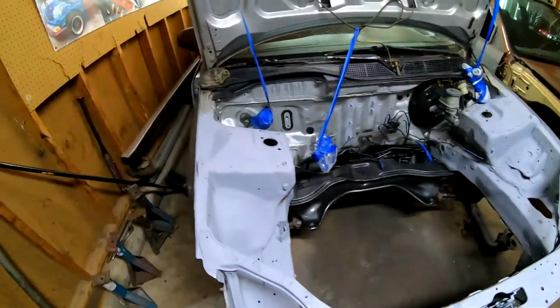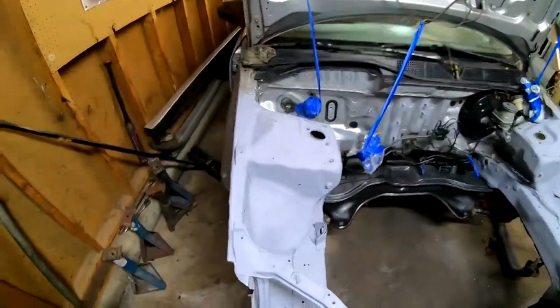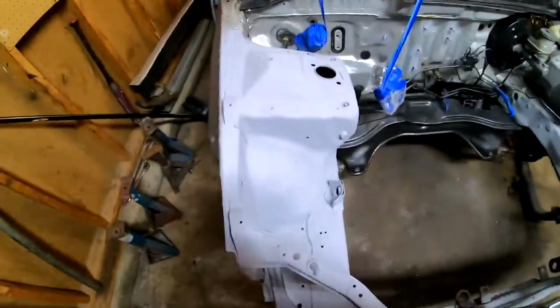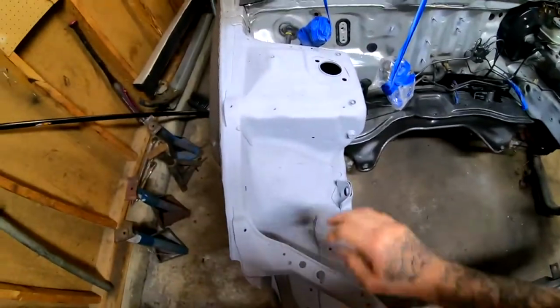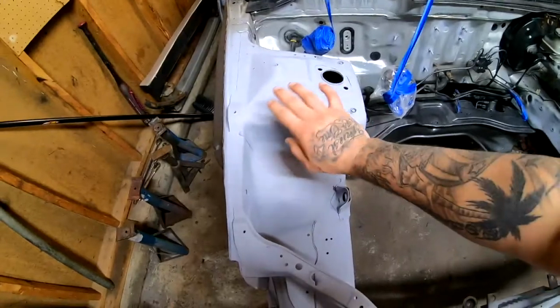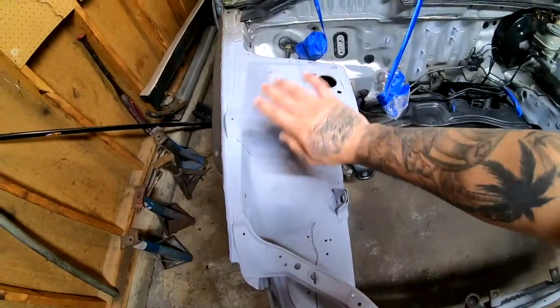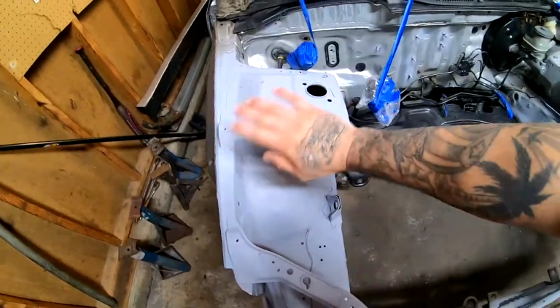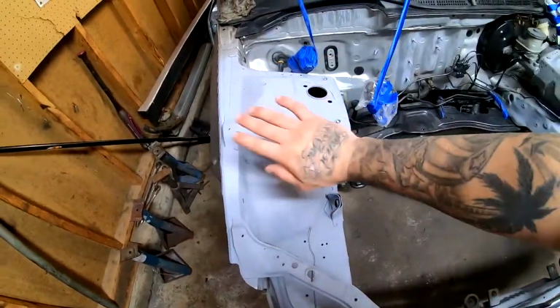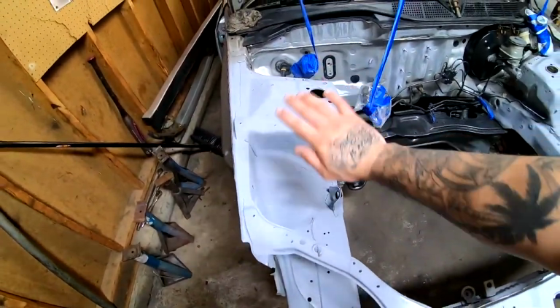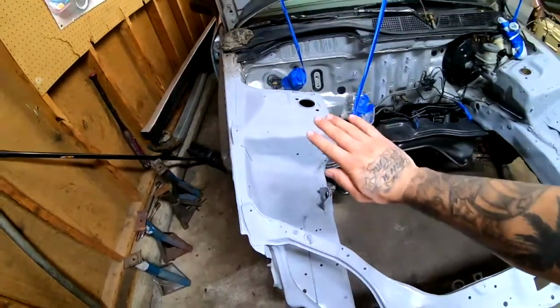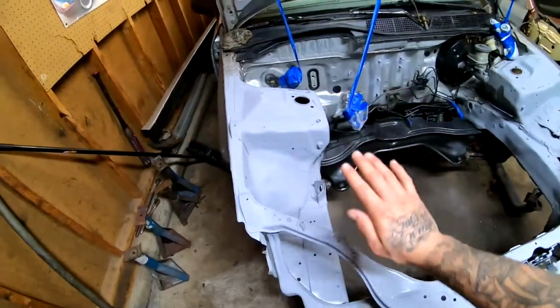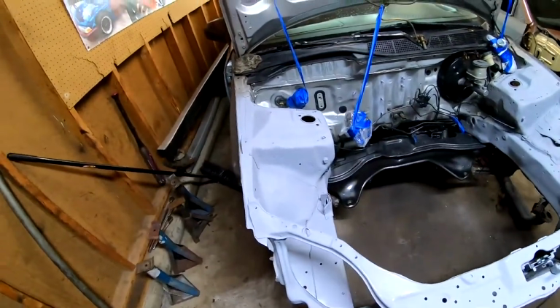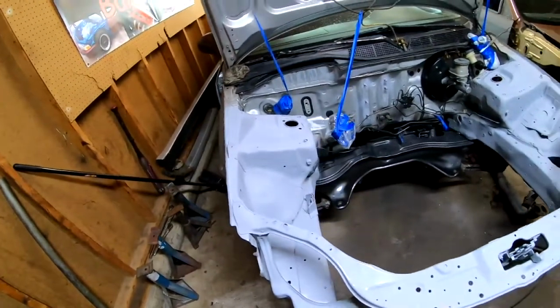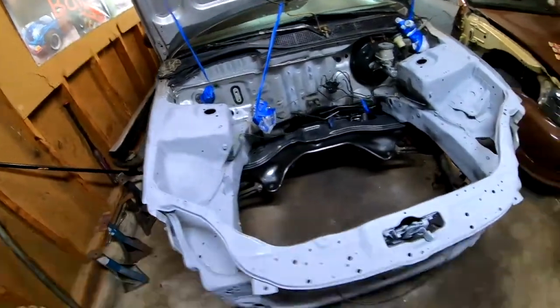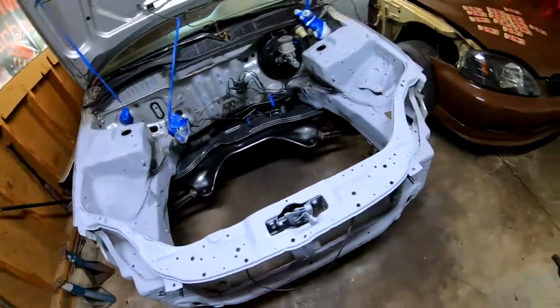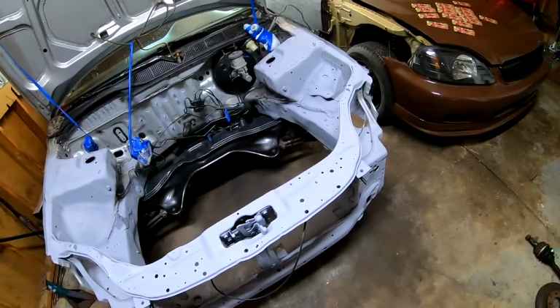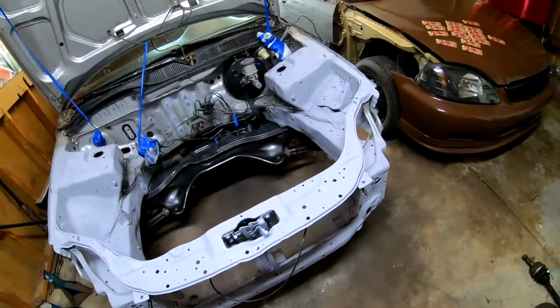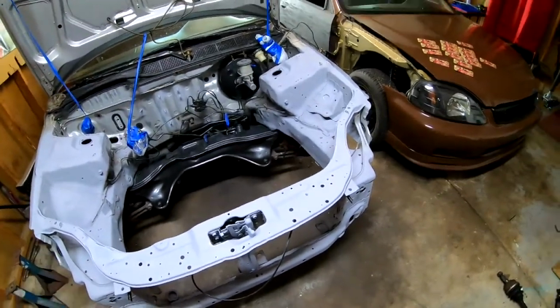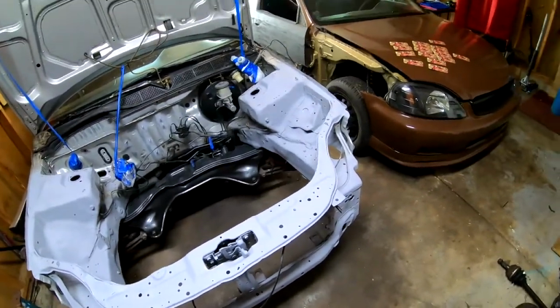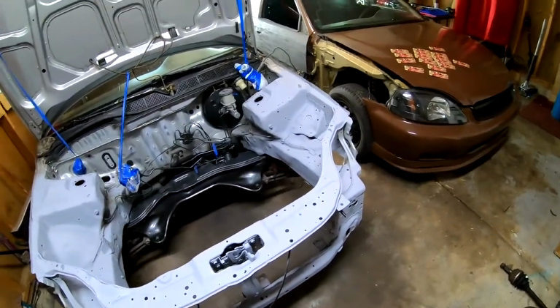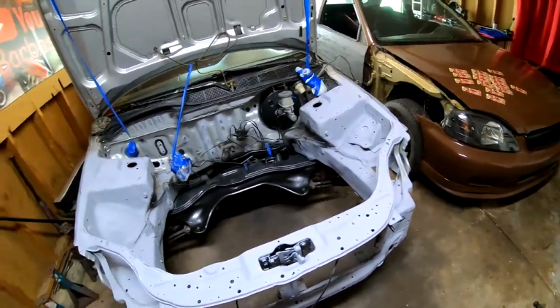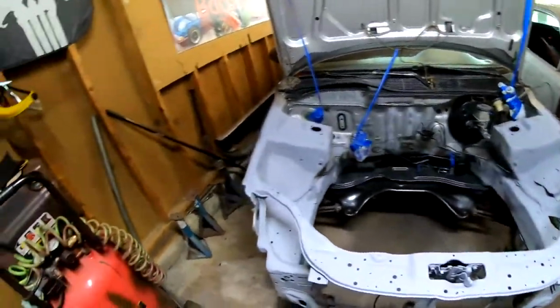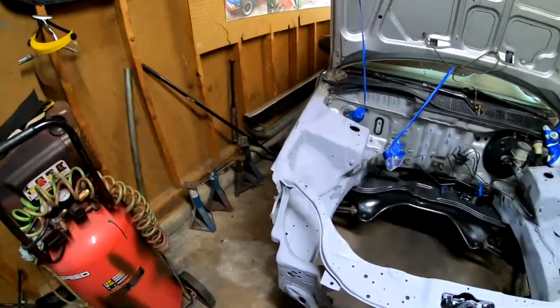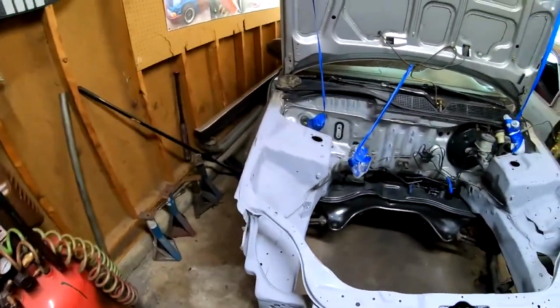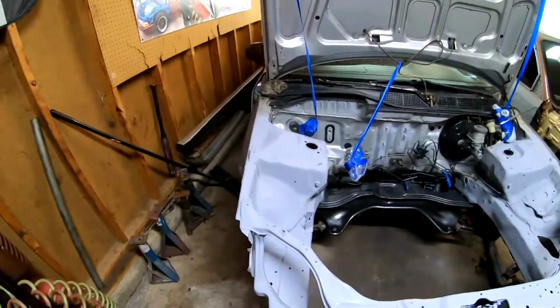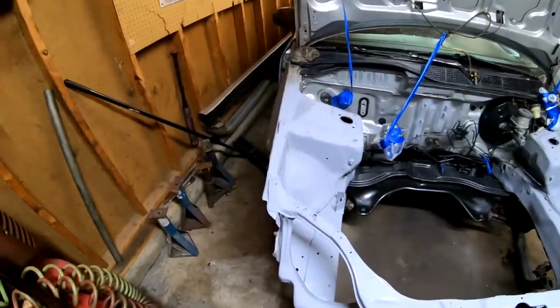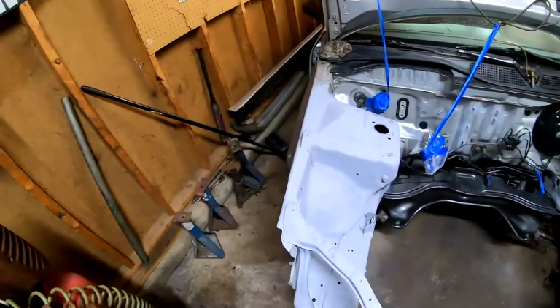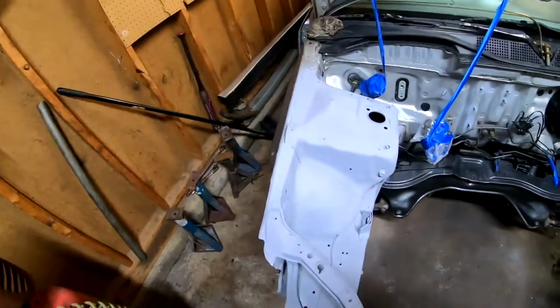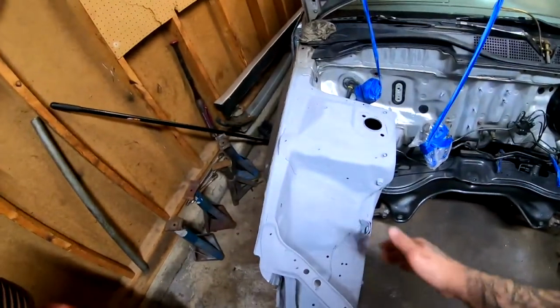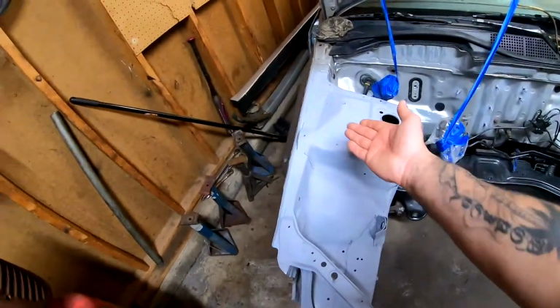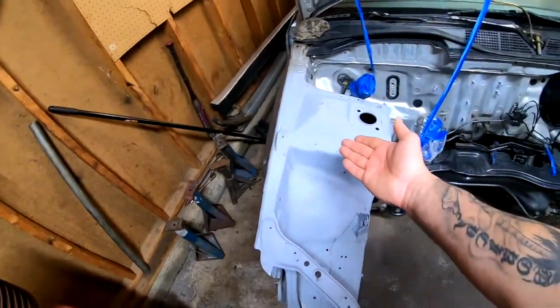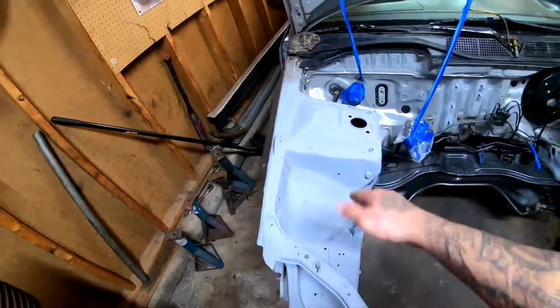There really isn't anything special here, just me sanding back and forth over the whole area. So I'm gonna go ahead and just throw you on a quick time-lapse. I'm not trying to be lazy or anything, but it's just sanding.